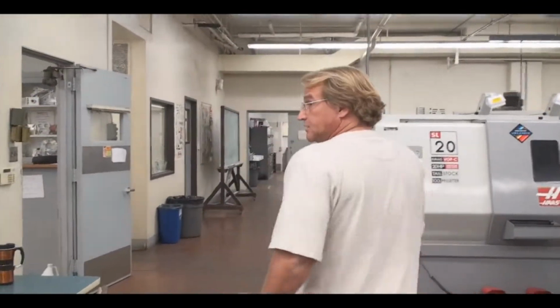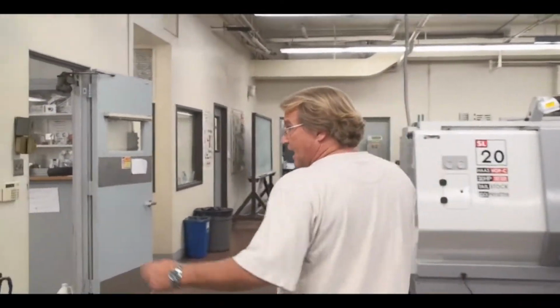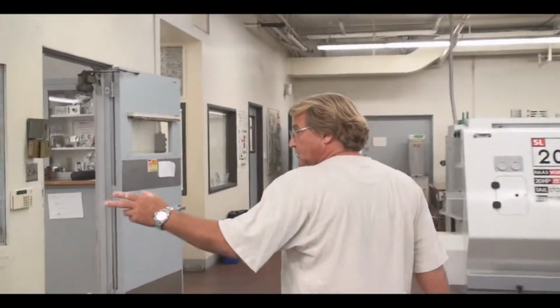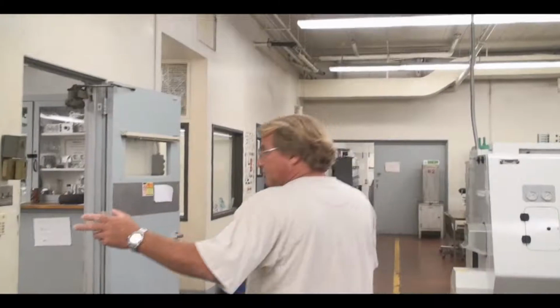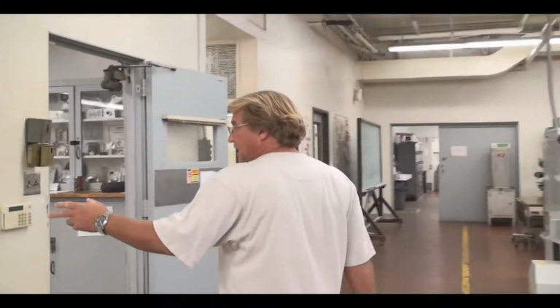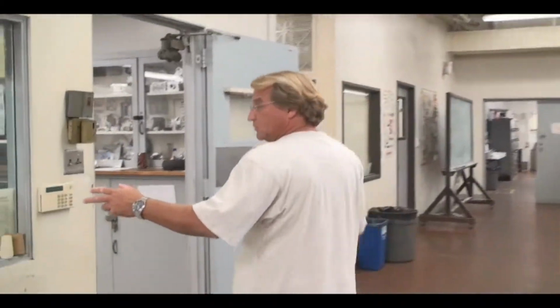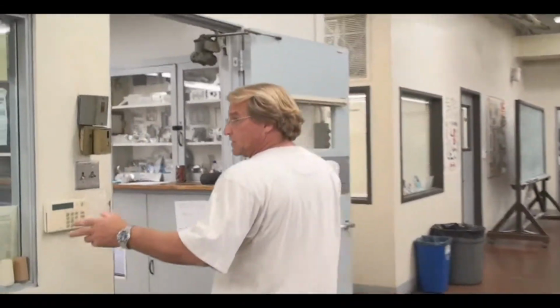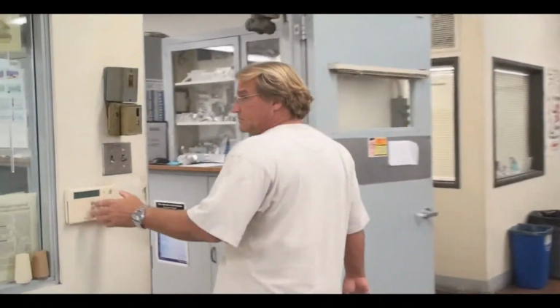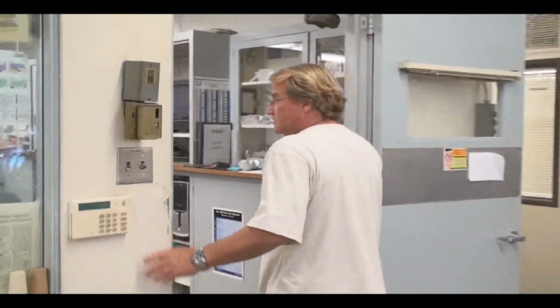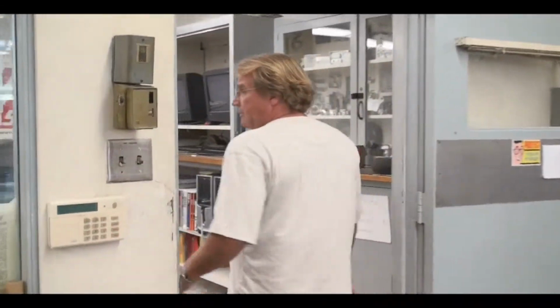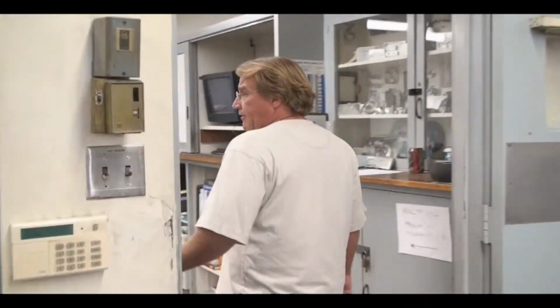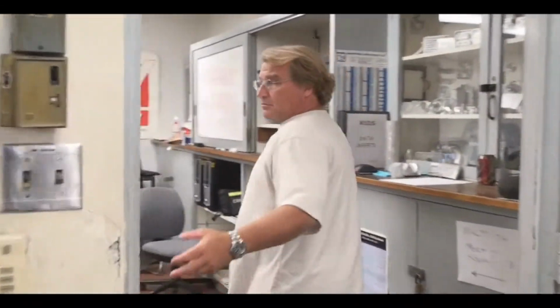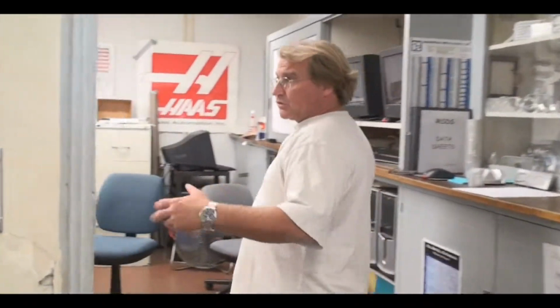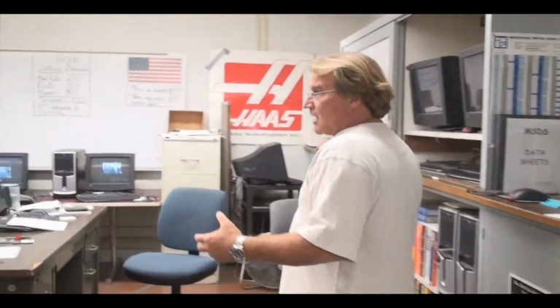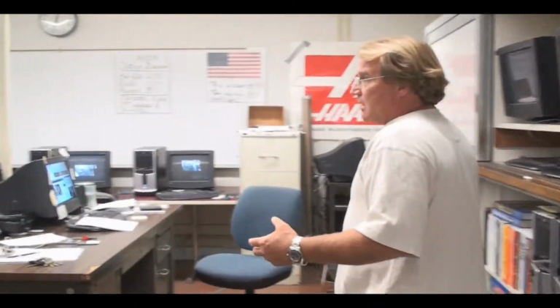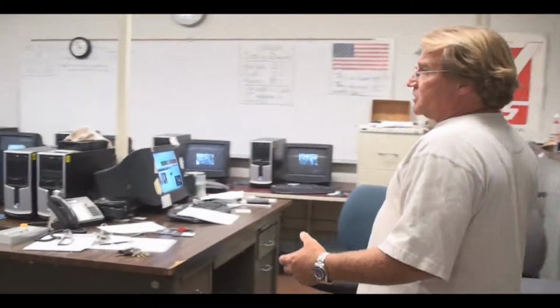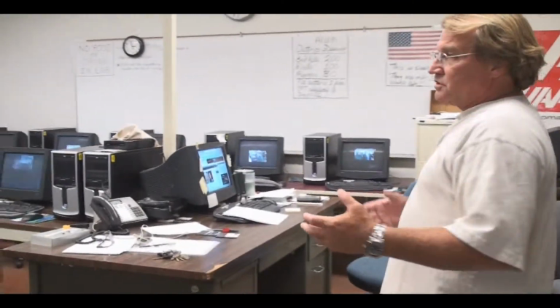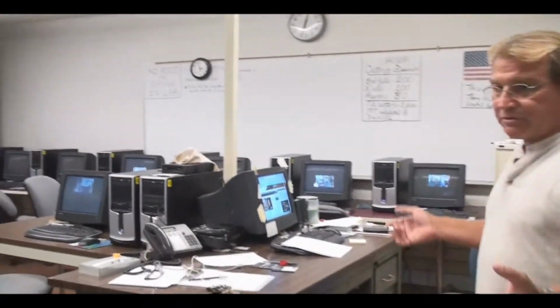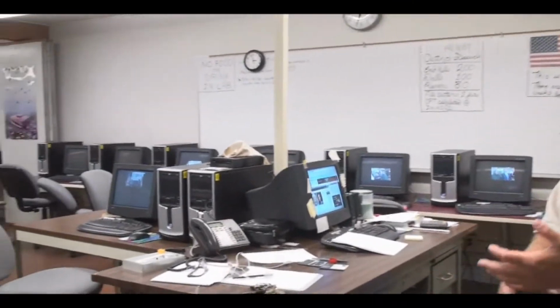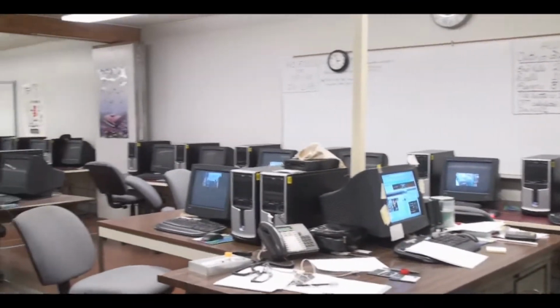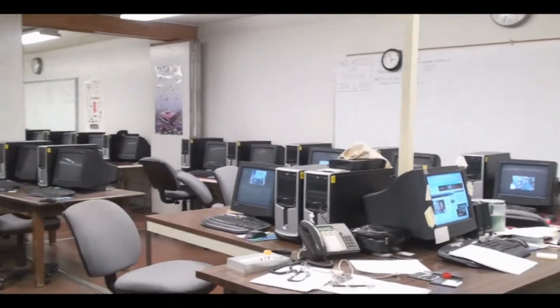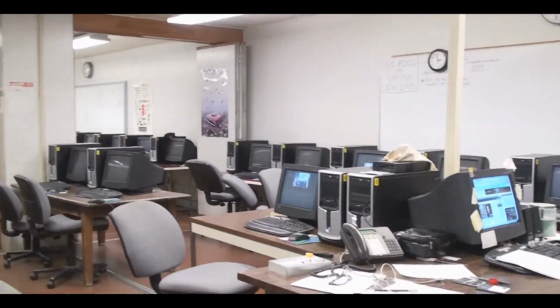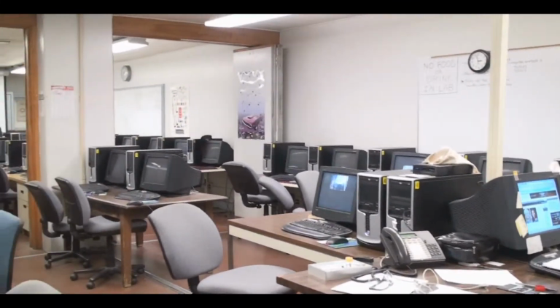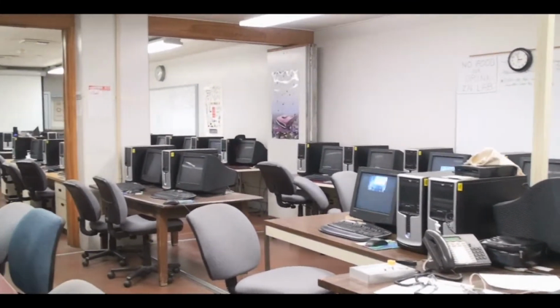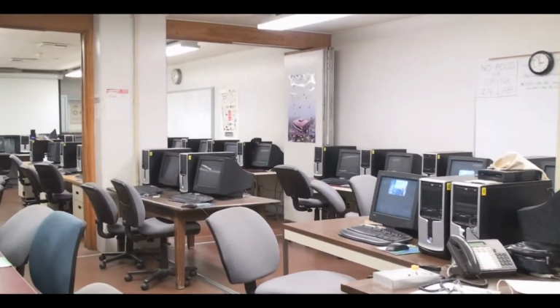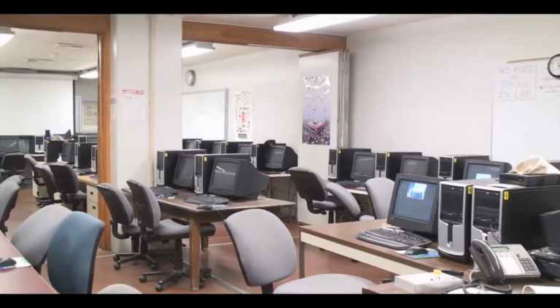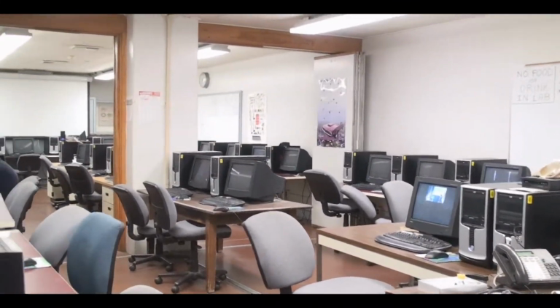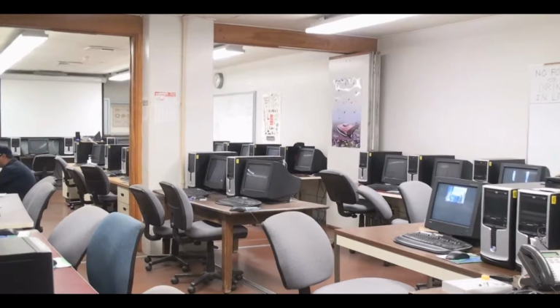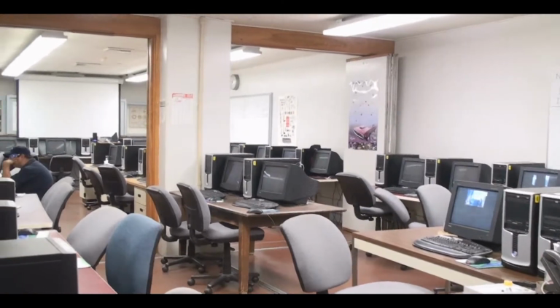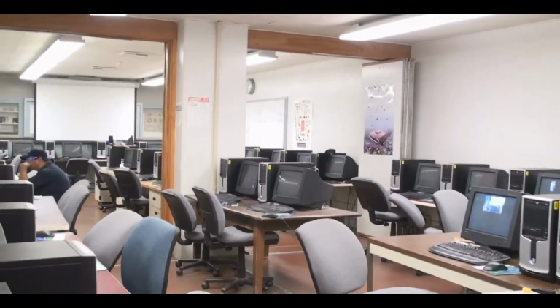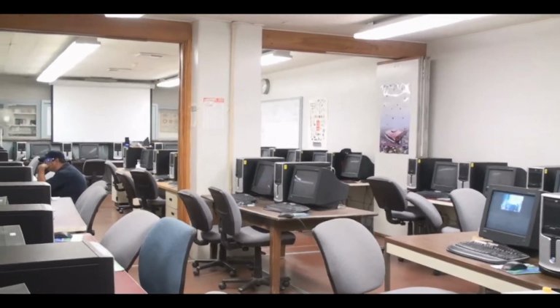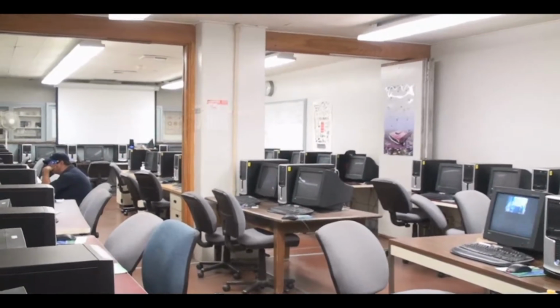In the lab we have 38 computers — this is our main programming lab. Each one of these computers has Mastercam and Surfcam in different versions. We have a projection screen down at the end, and that's where instruction and lectures take place.